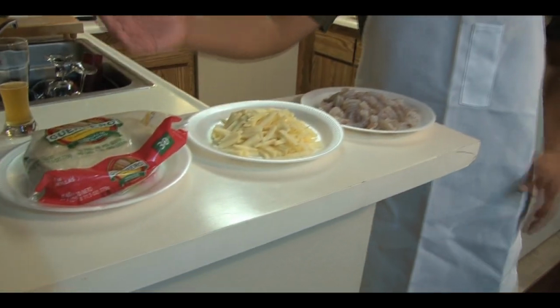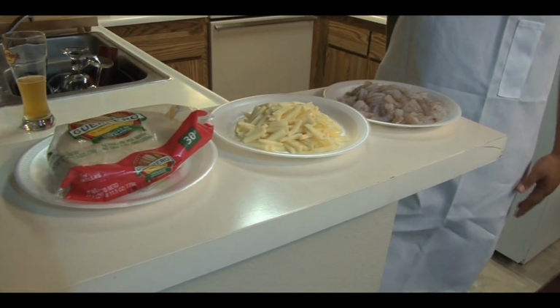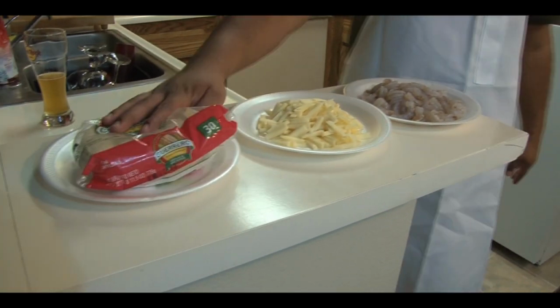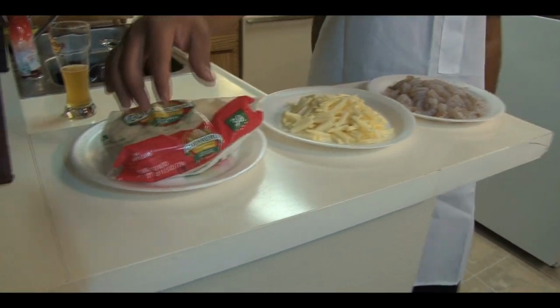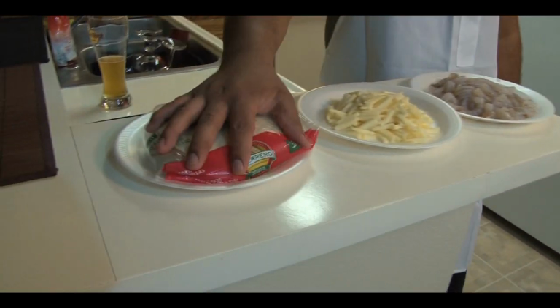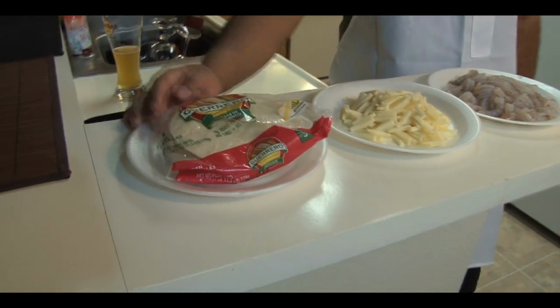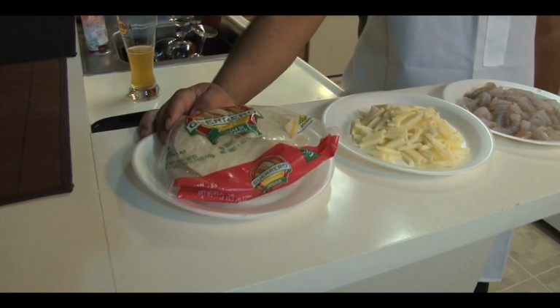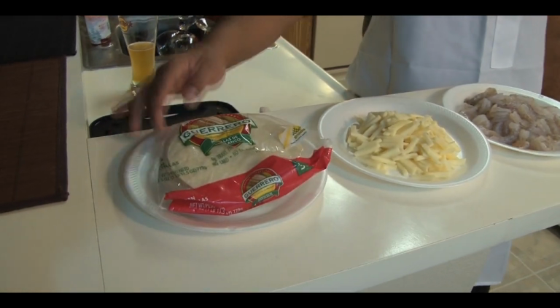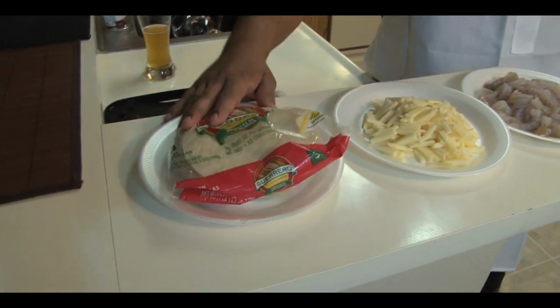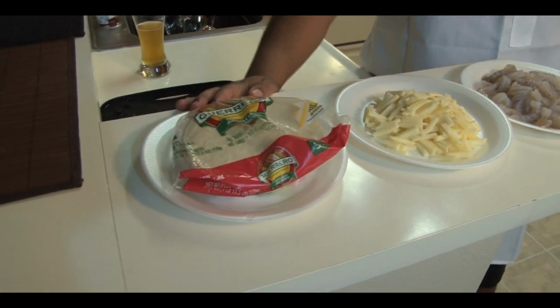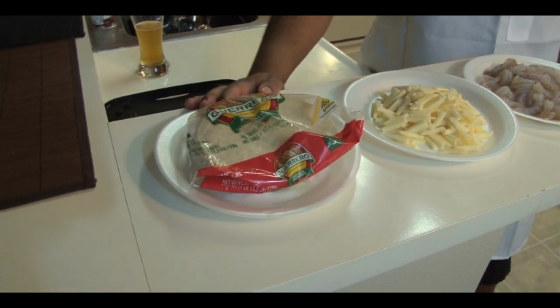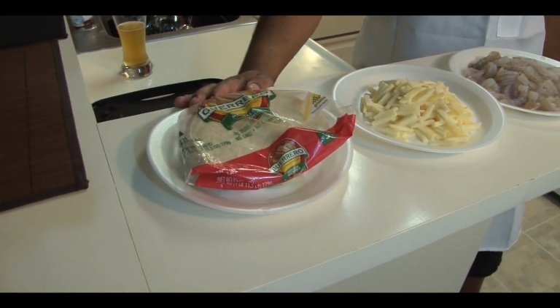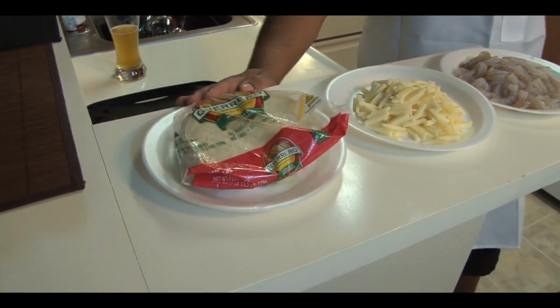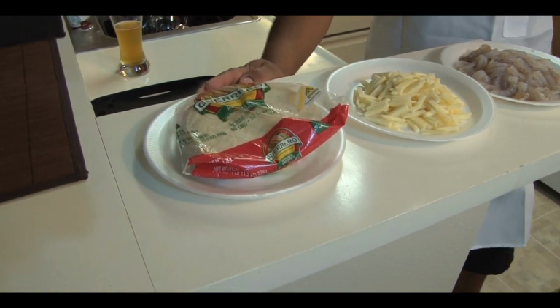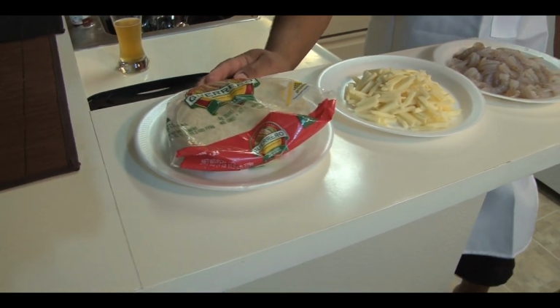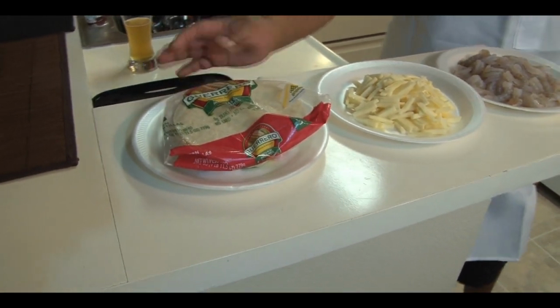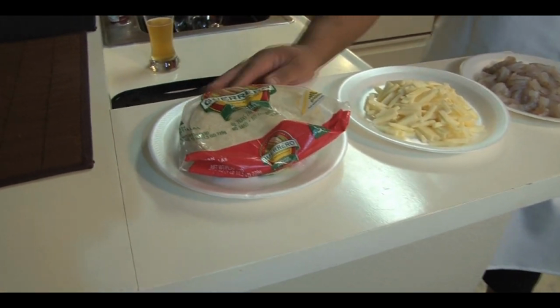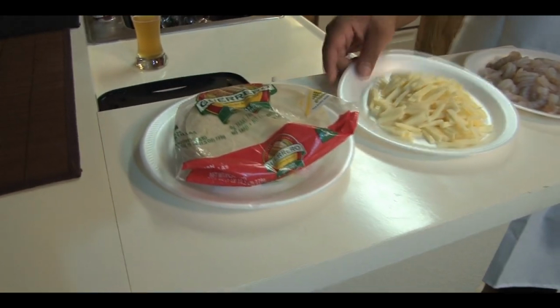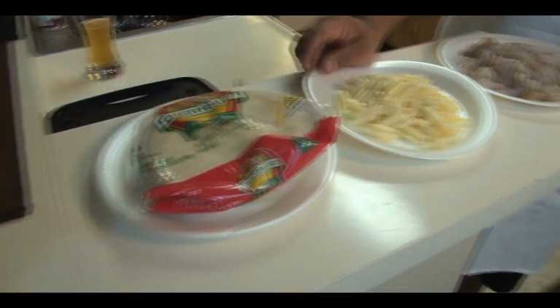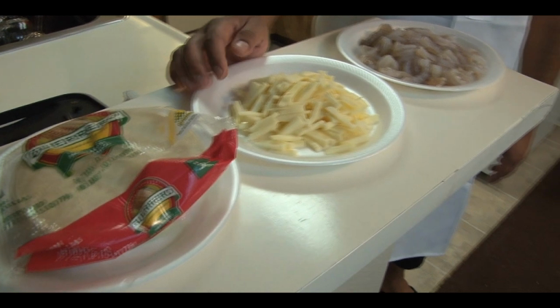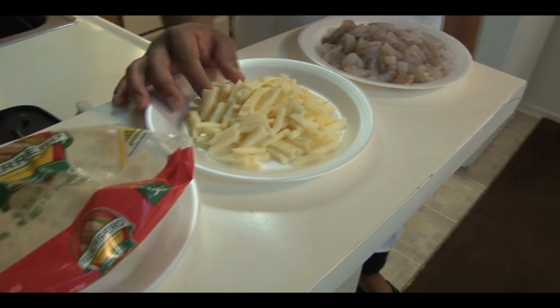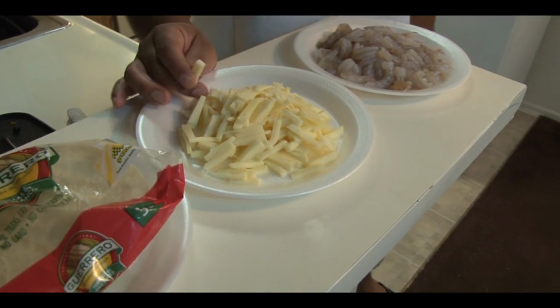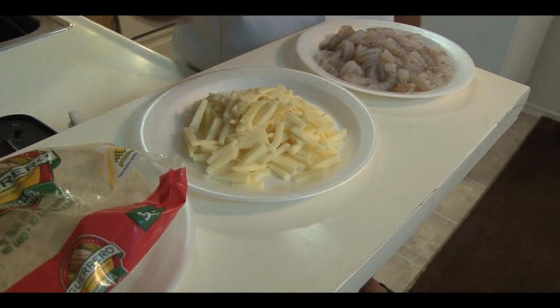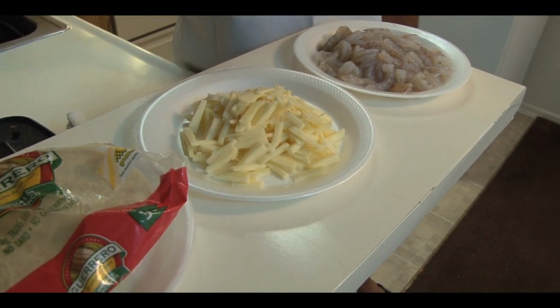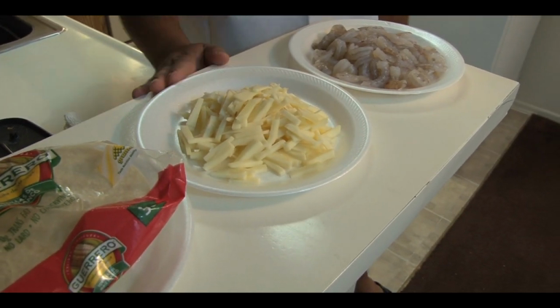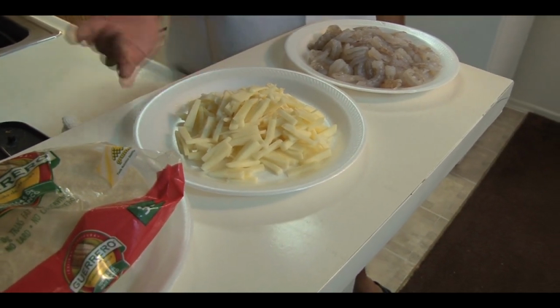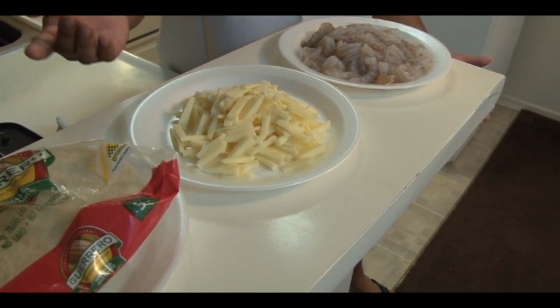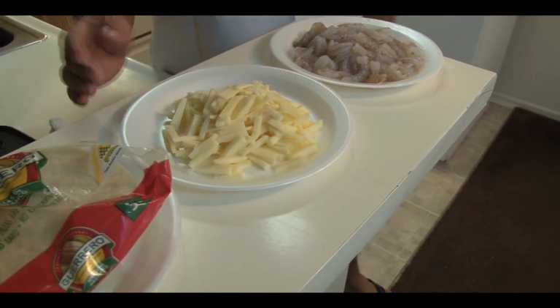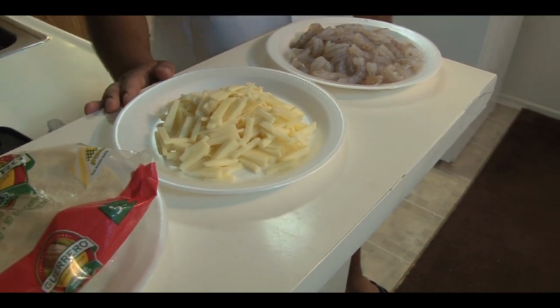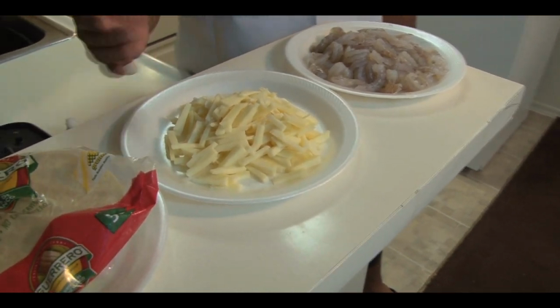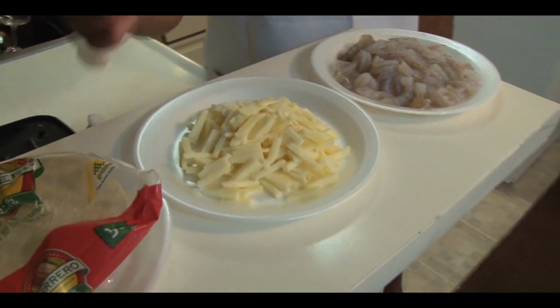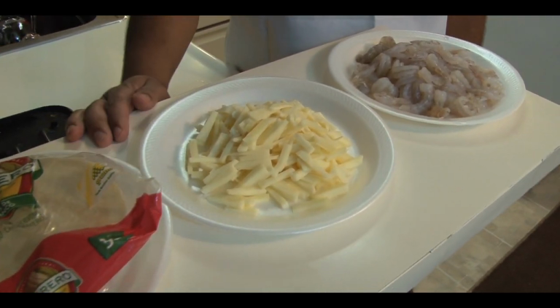So we have here a famous brand, Guerrero. Folks, we got a staple tradition — this is a household tortilla. We also have some Monterey cheese. Cut it up small, folks. The smaller you cut it, the faster it melts.